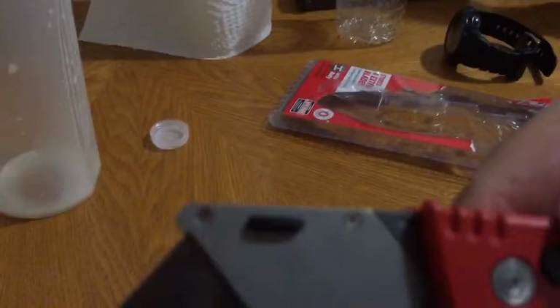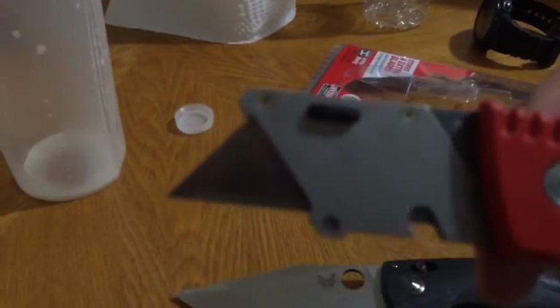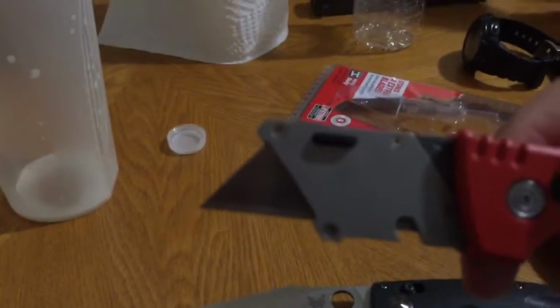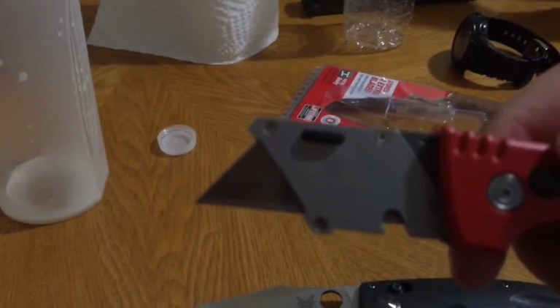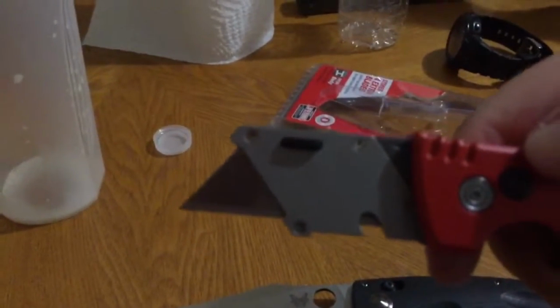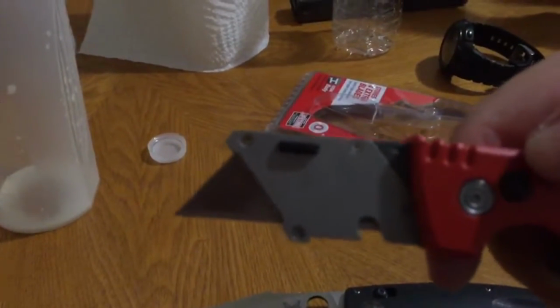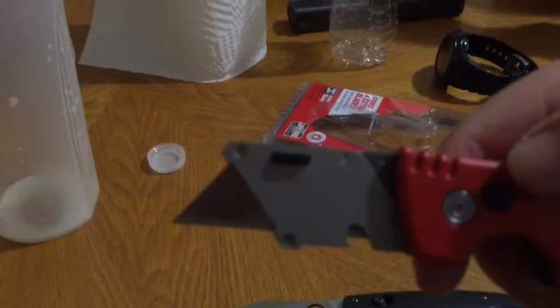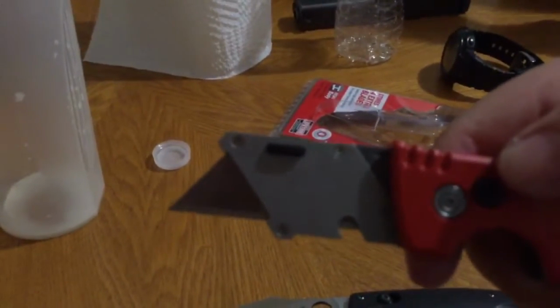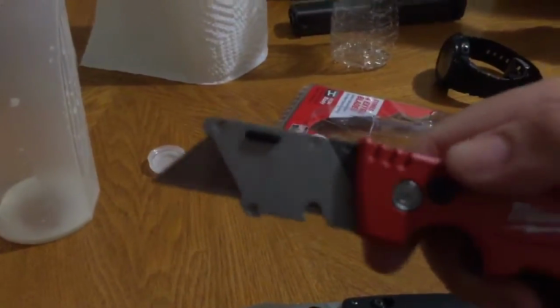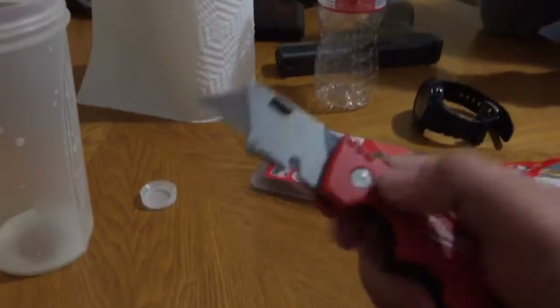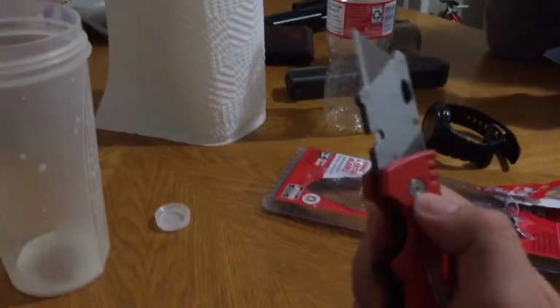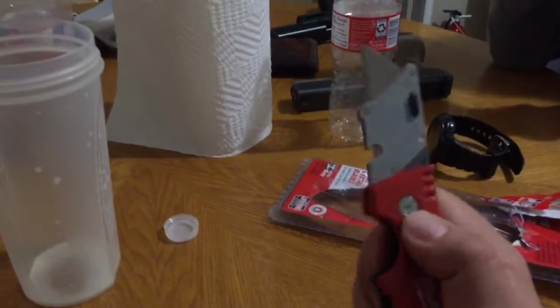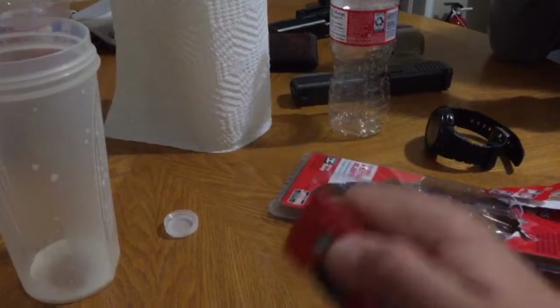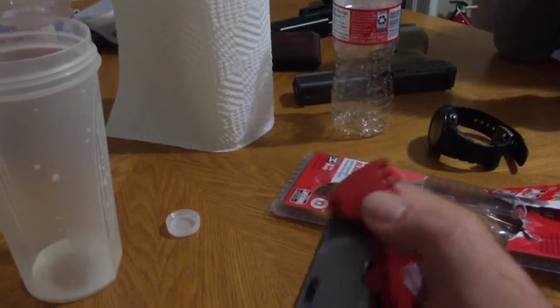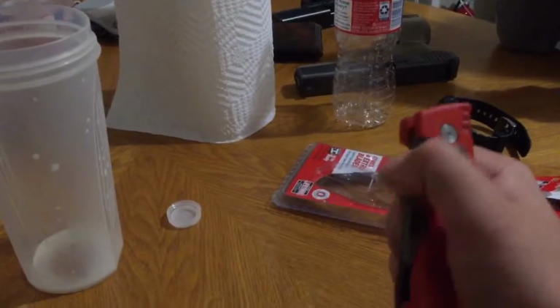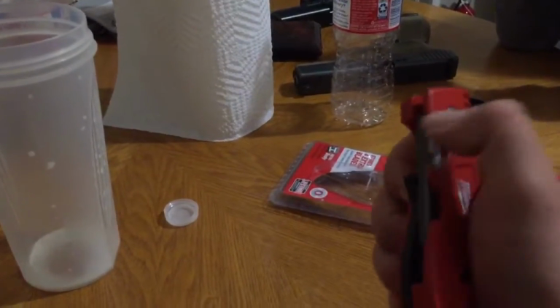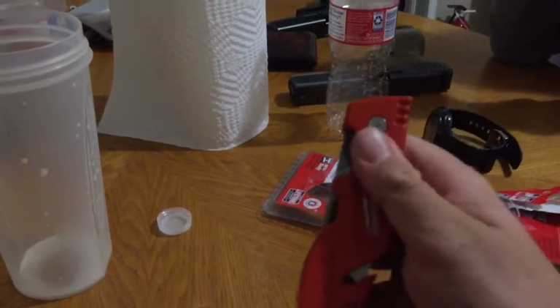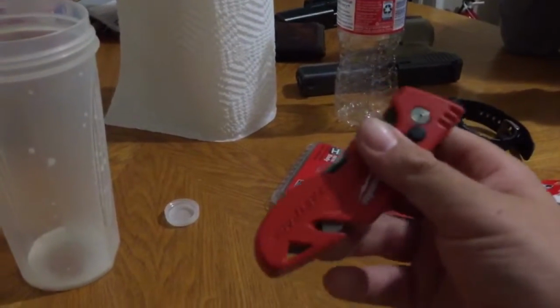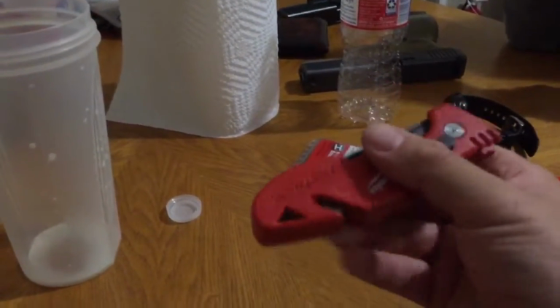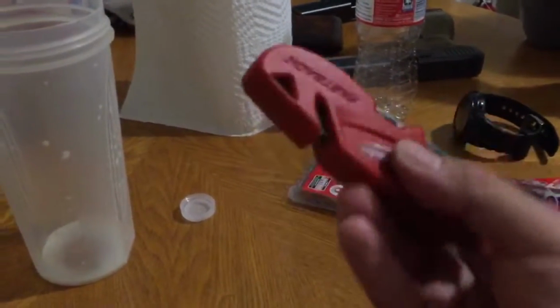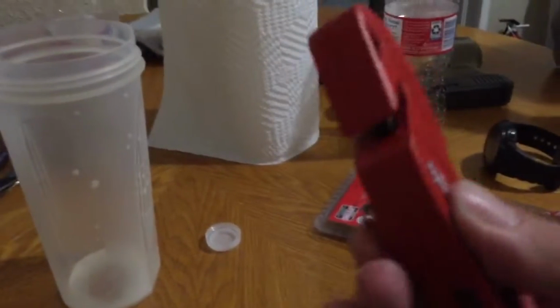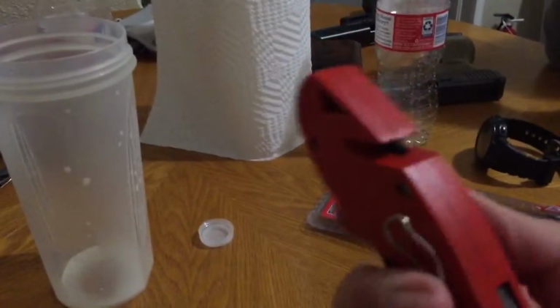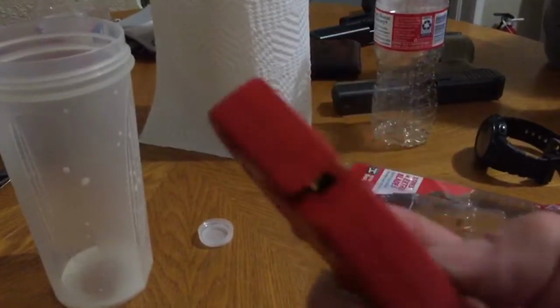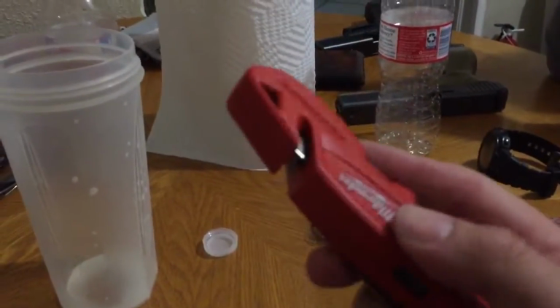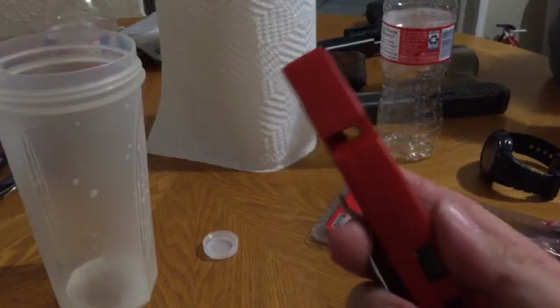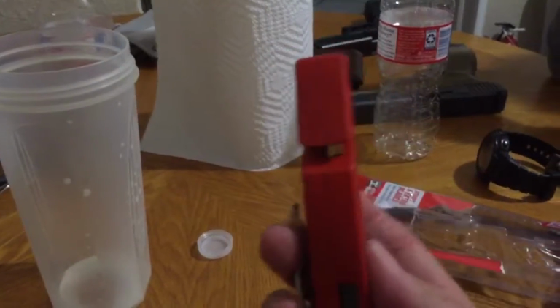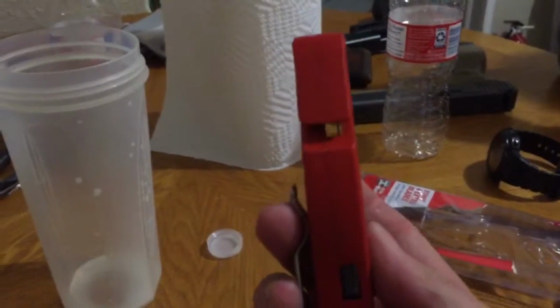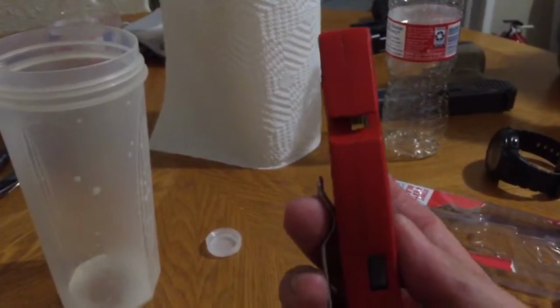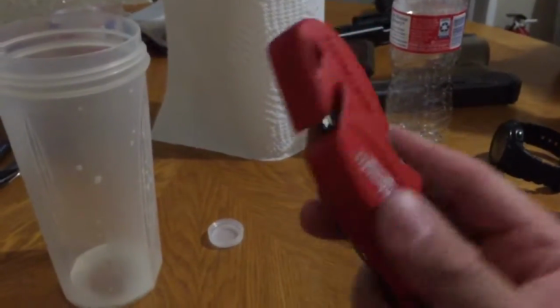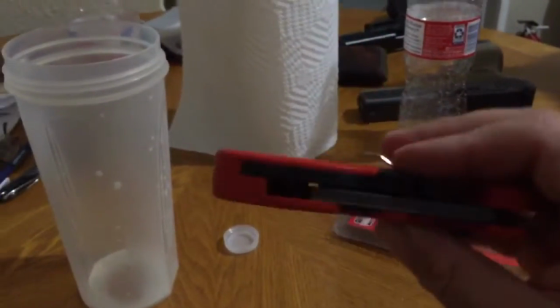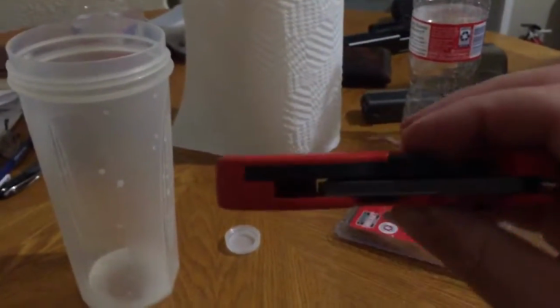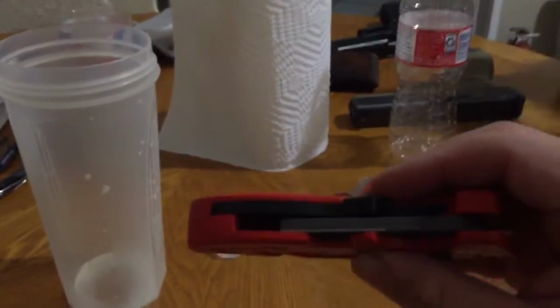It's really easy to swap out the blade — just push that button and you can get a brand new blade, really sharp, and close it with one hand. It's also got the cord cutter right there. The only downside is it's super thick and it's kind of heavy.